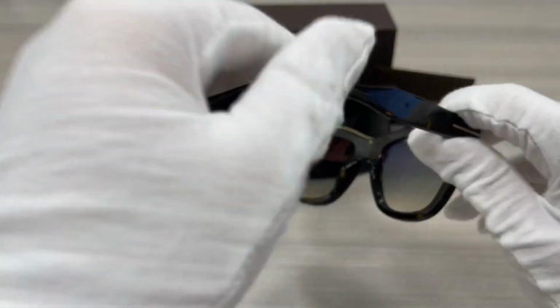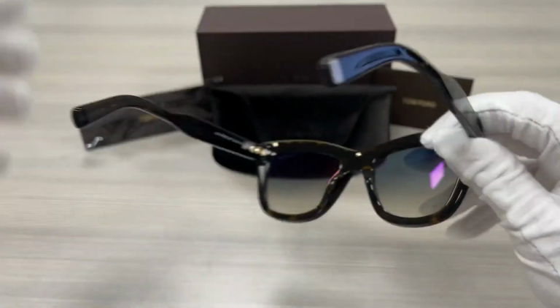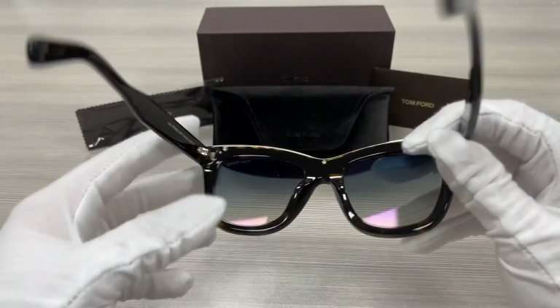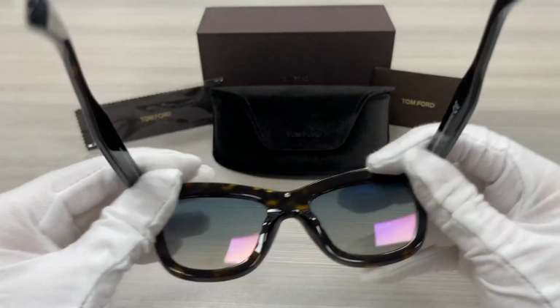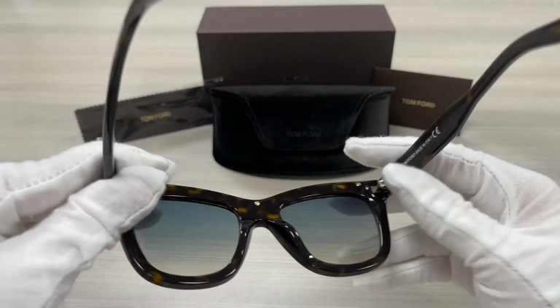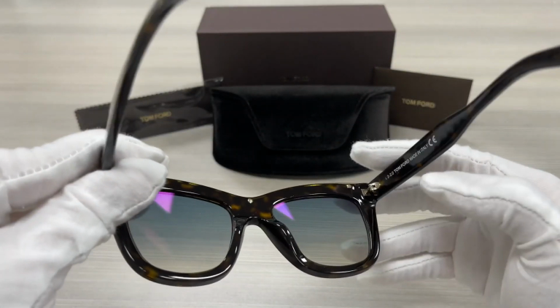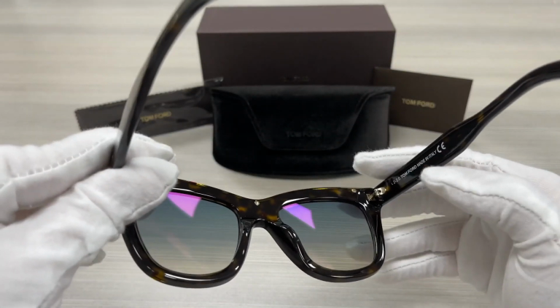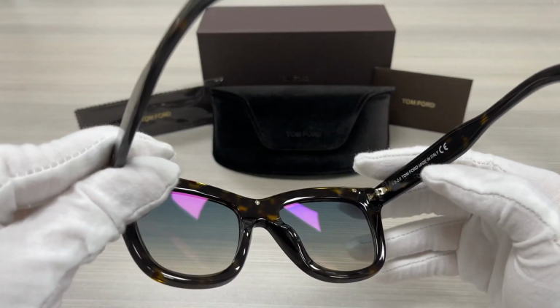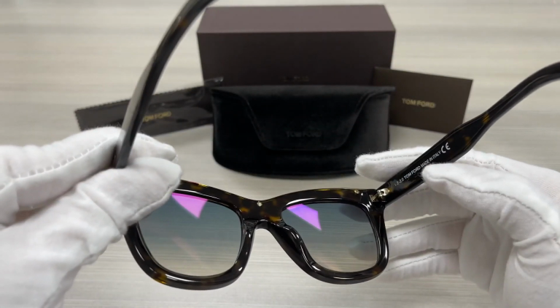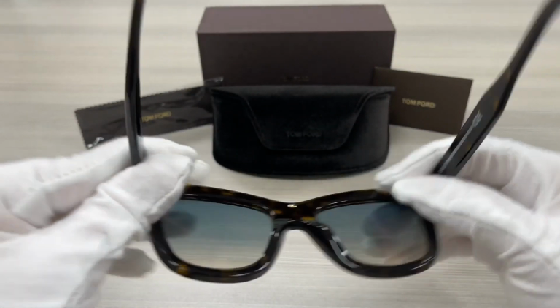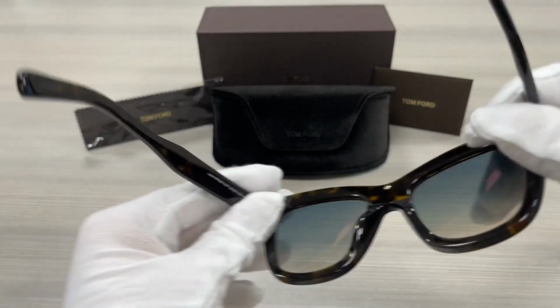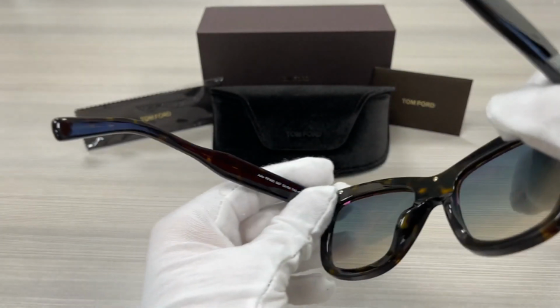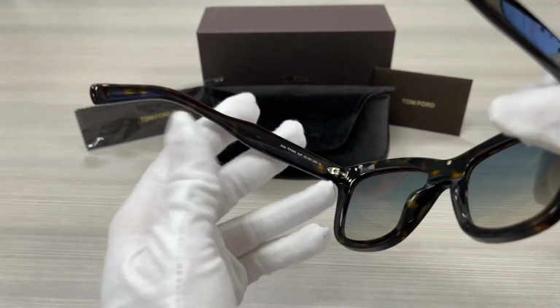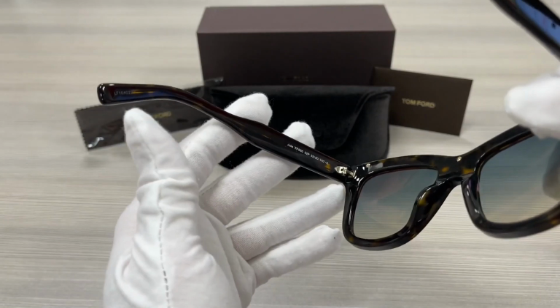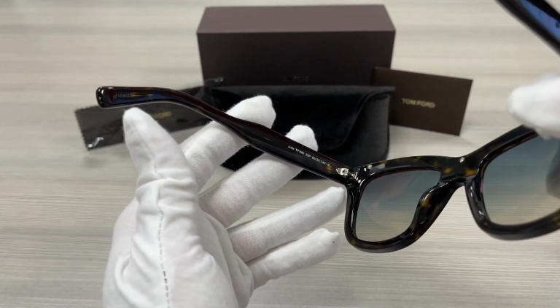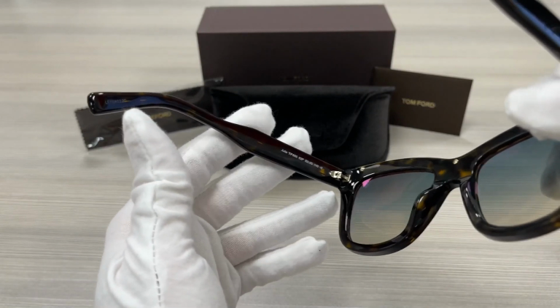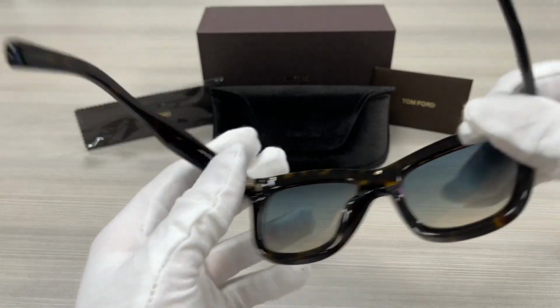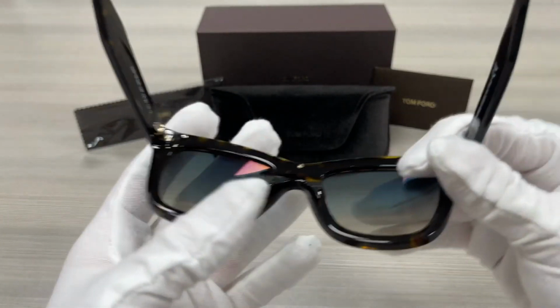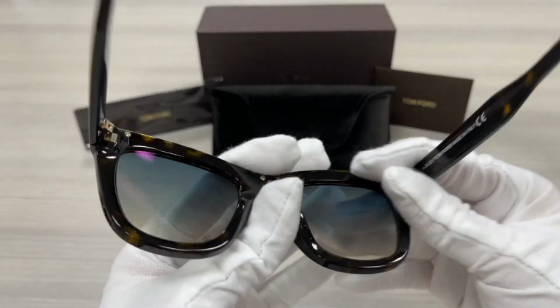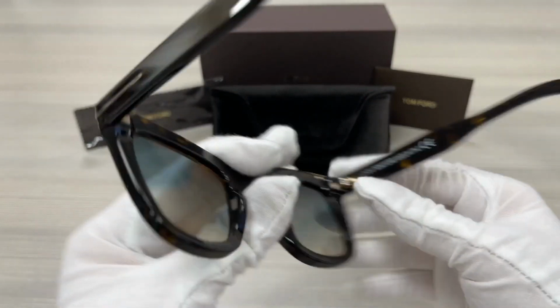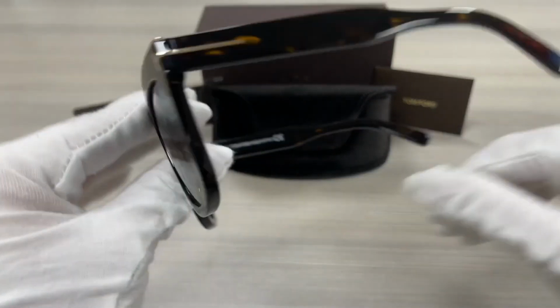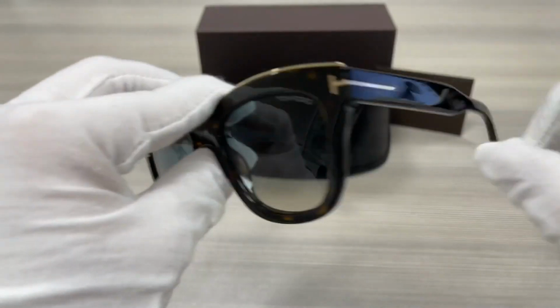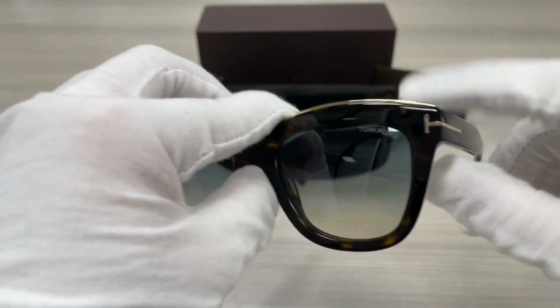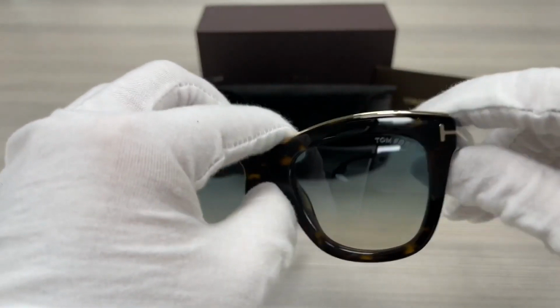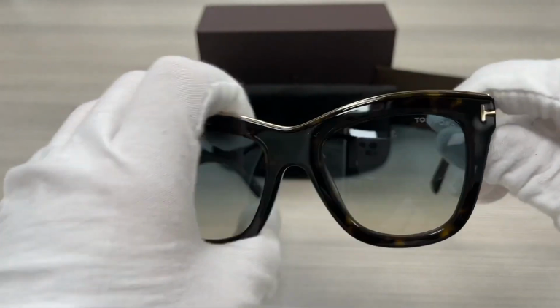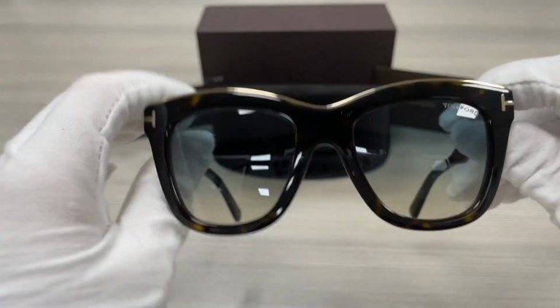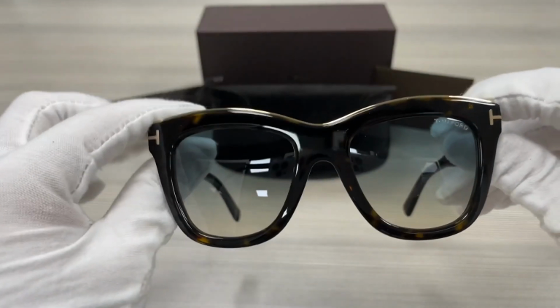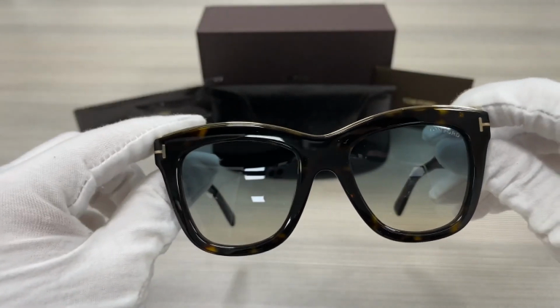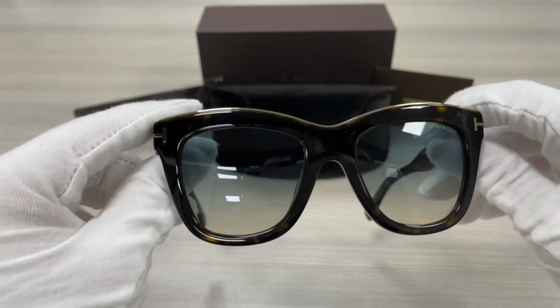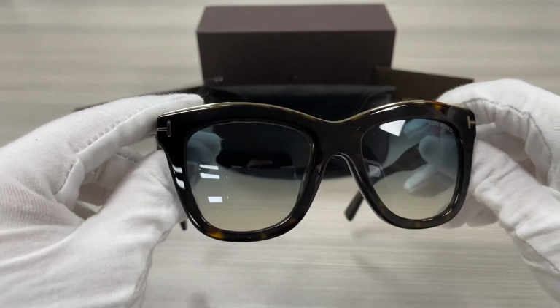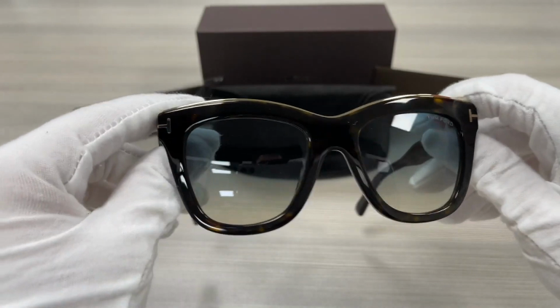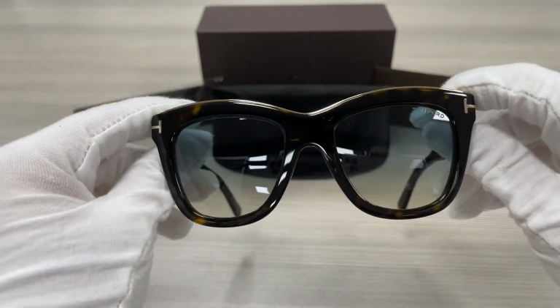On the back of the frame, it would show that it's made in Italy and this is the serial number. The lenses are a turquoise gradient color.